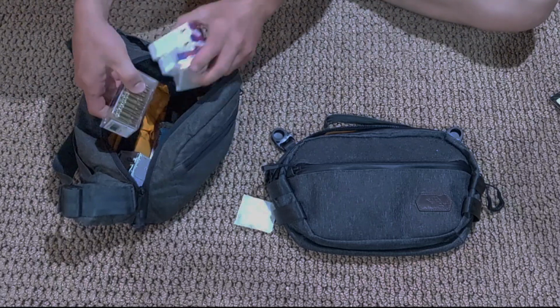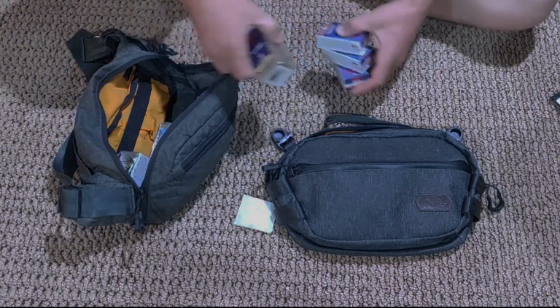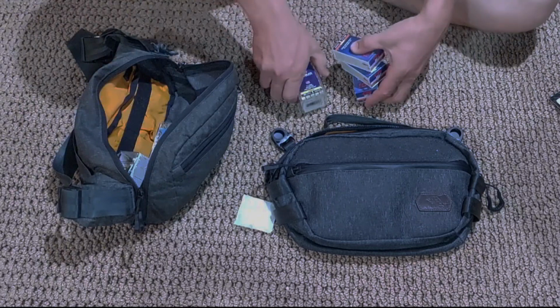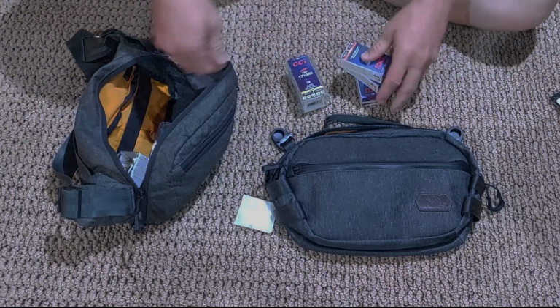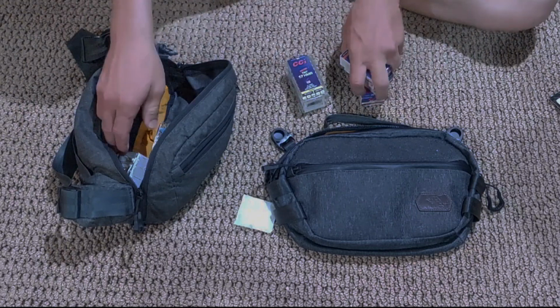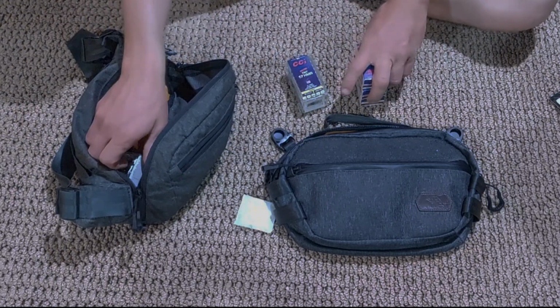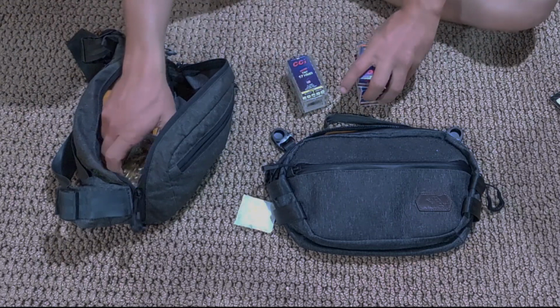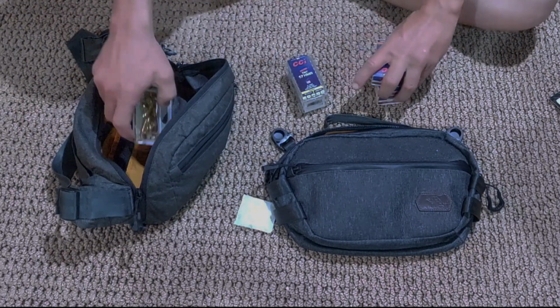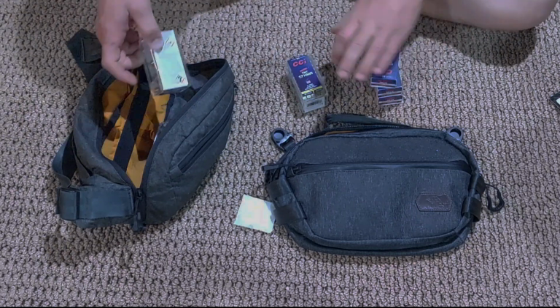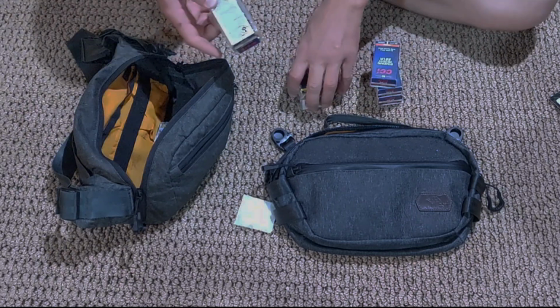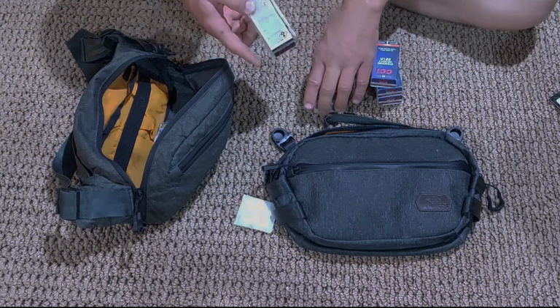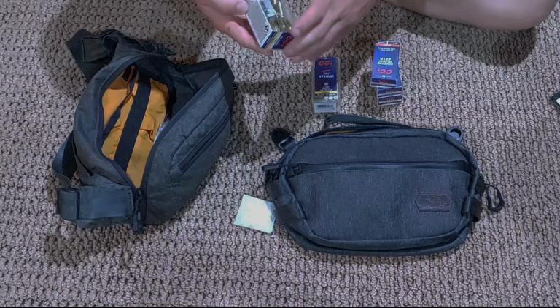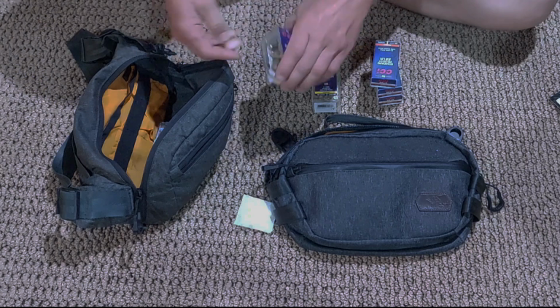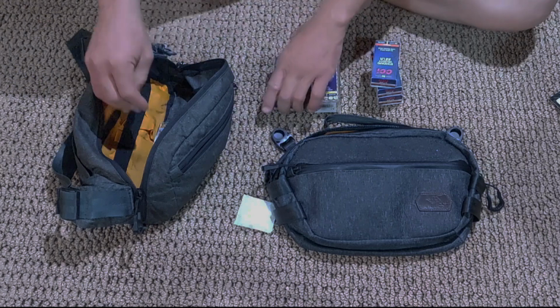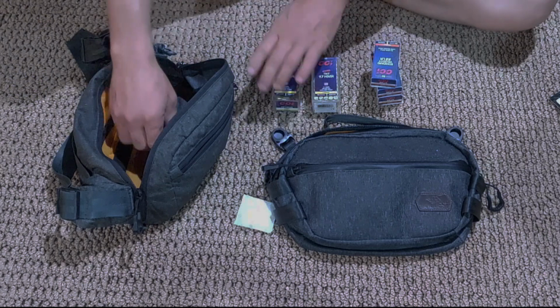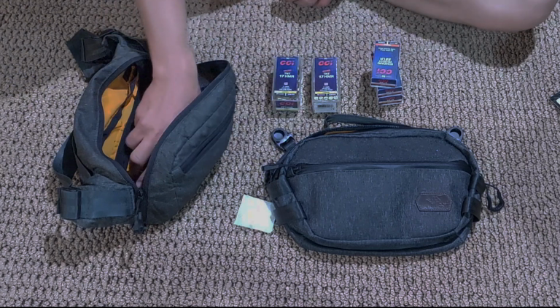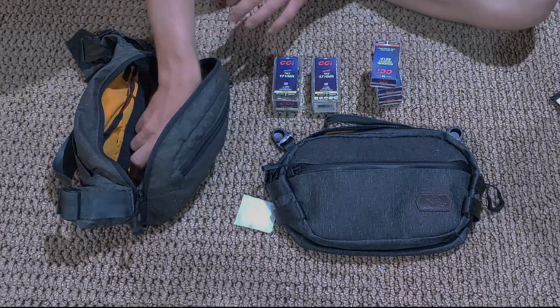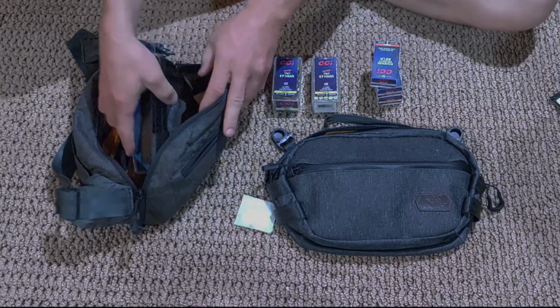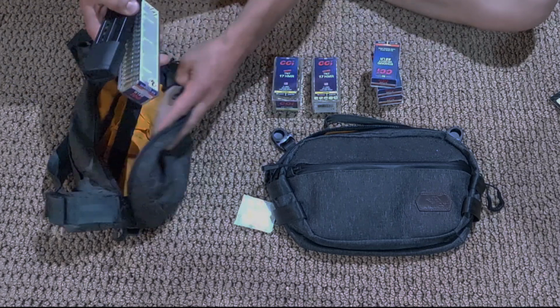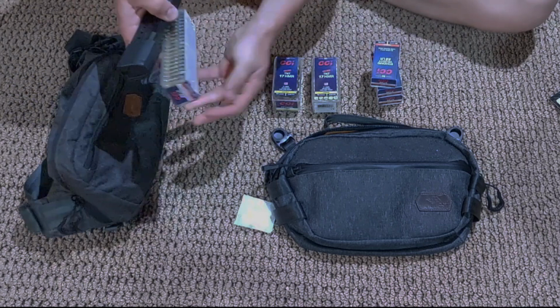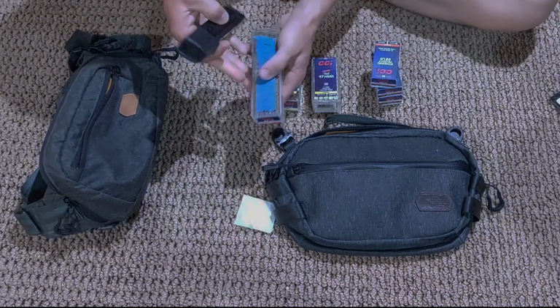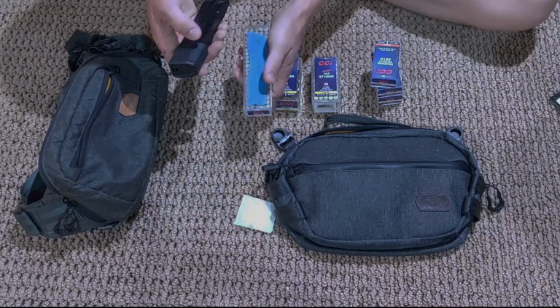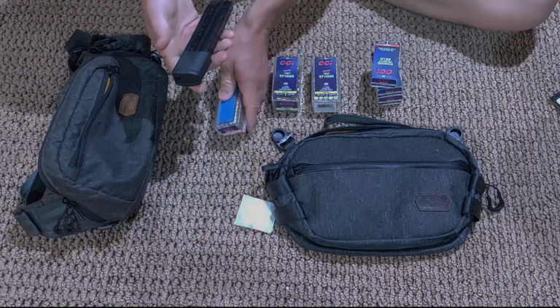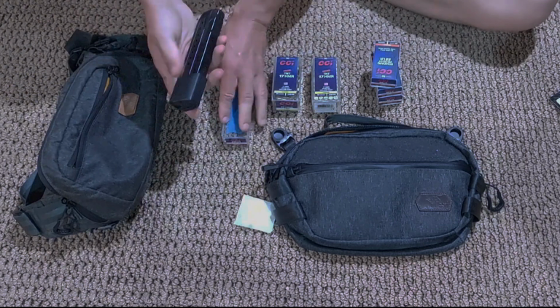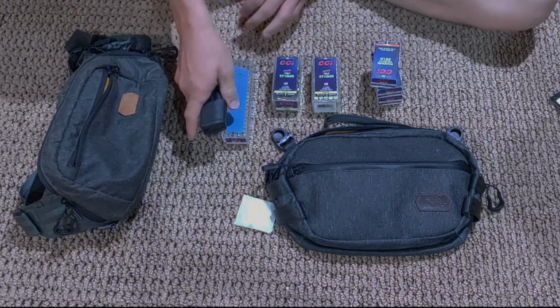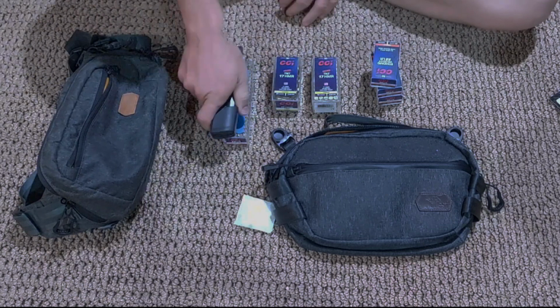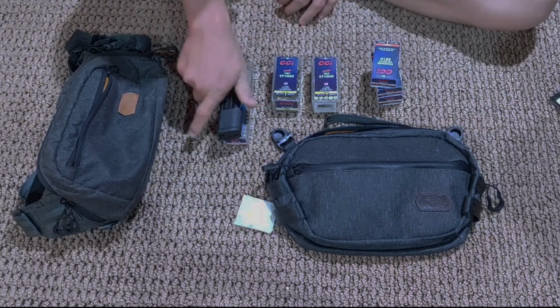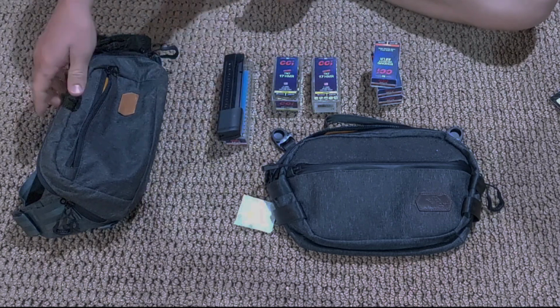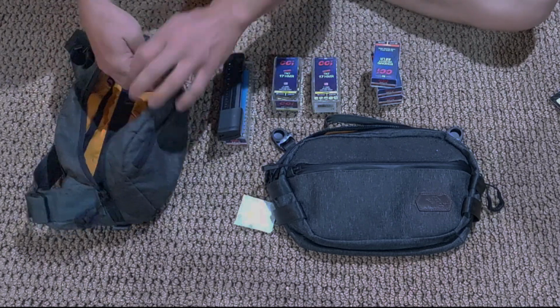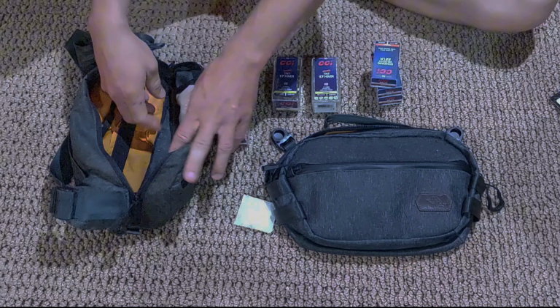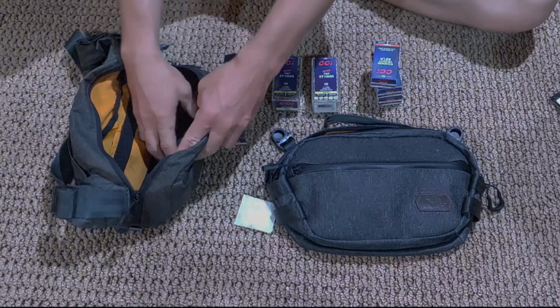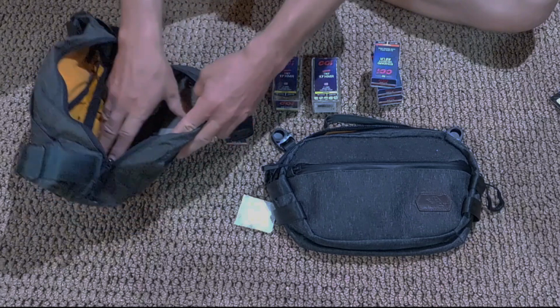We've got three 50-round boxes of .22, a 50-round box of .17, a 100-round box of .22s, and a 23-round M&P mag.